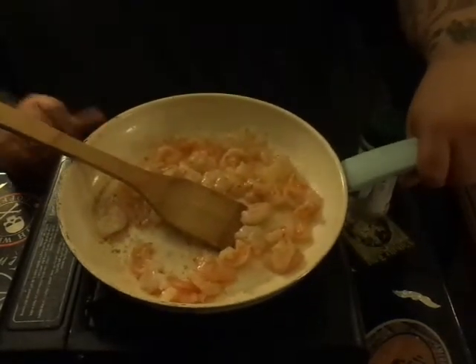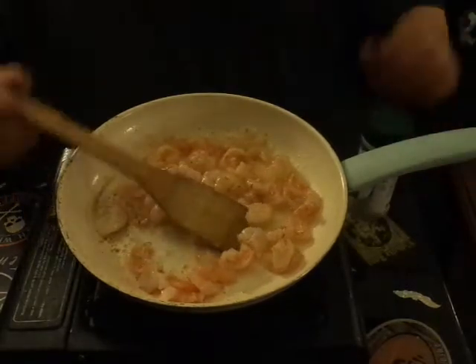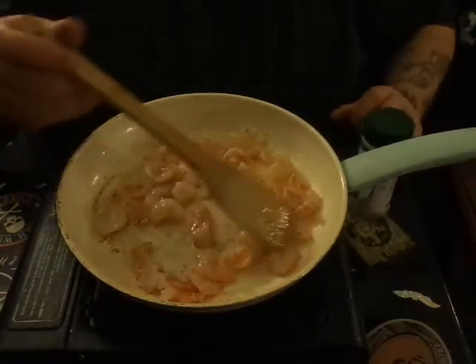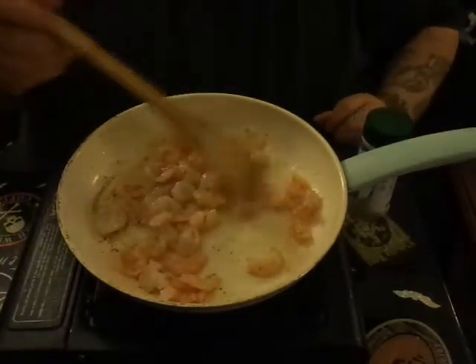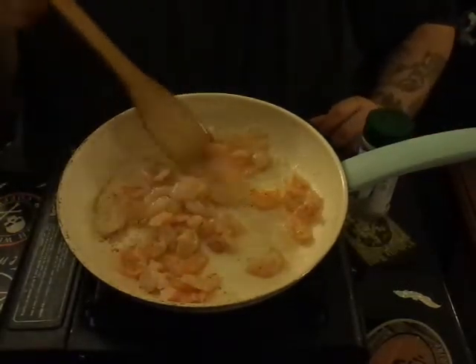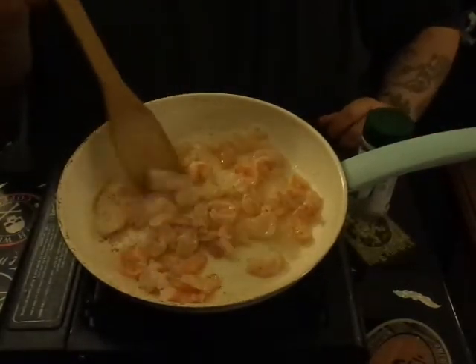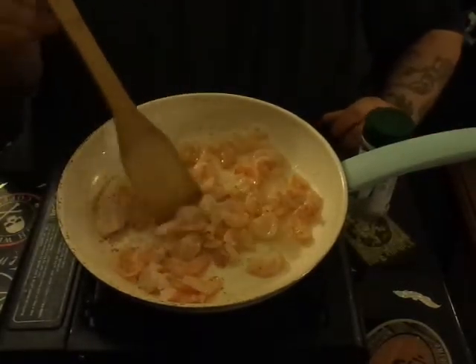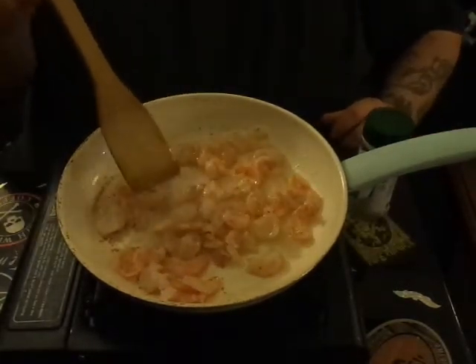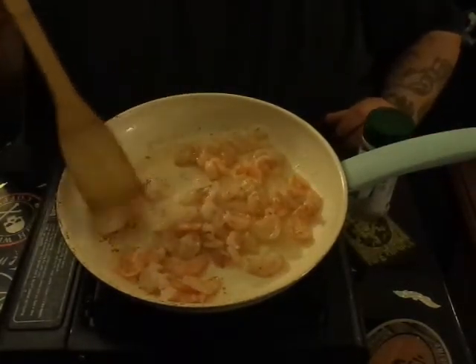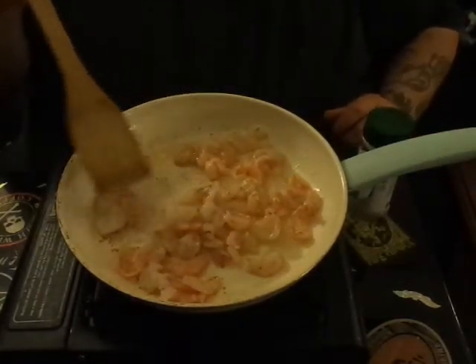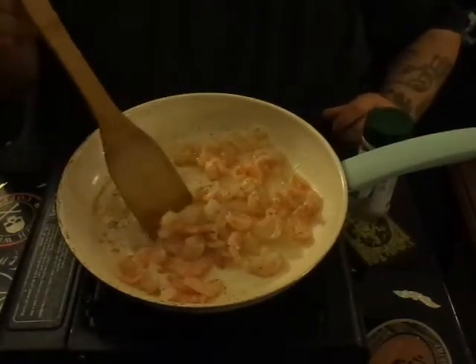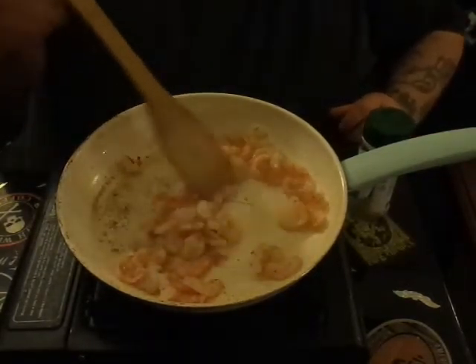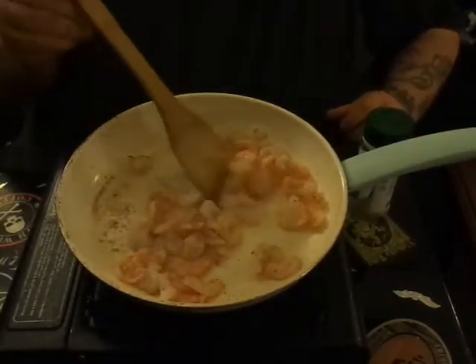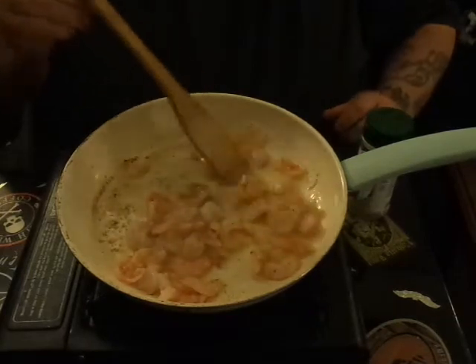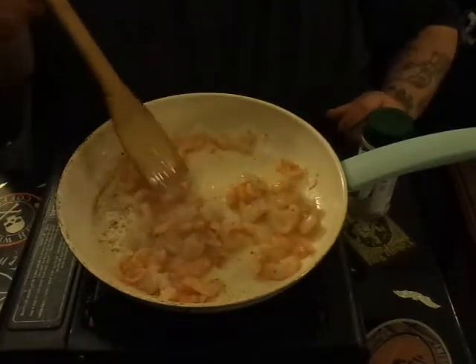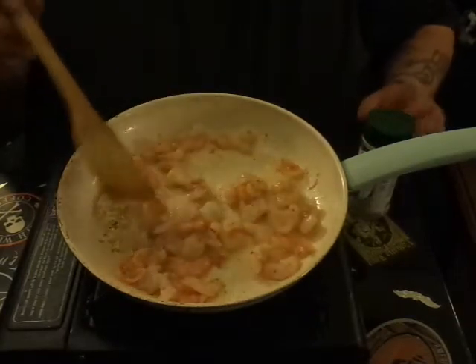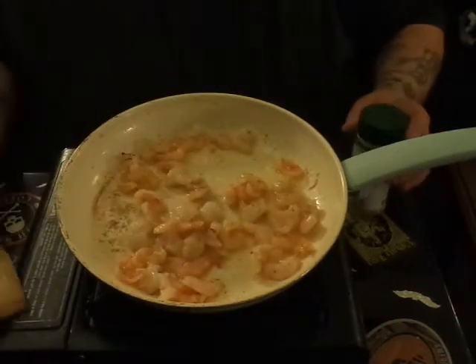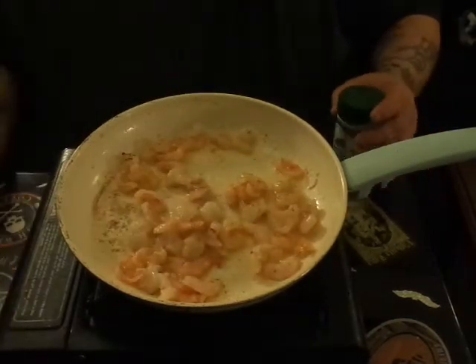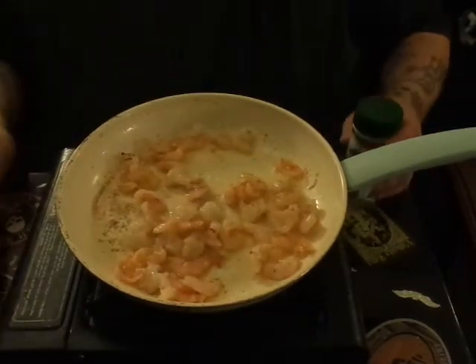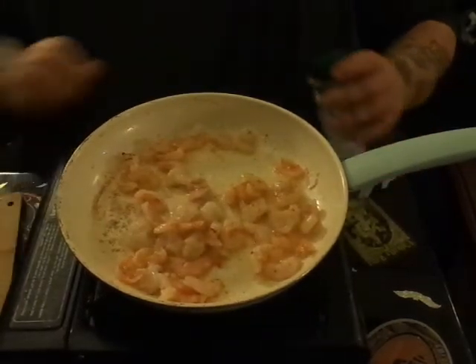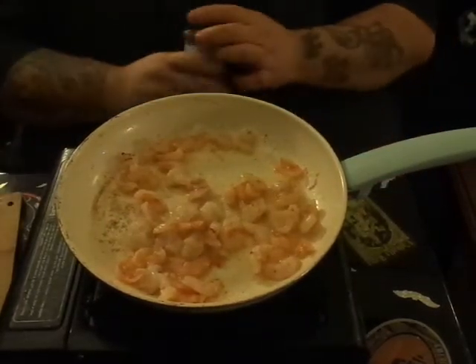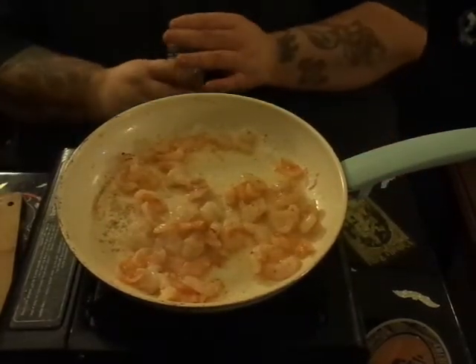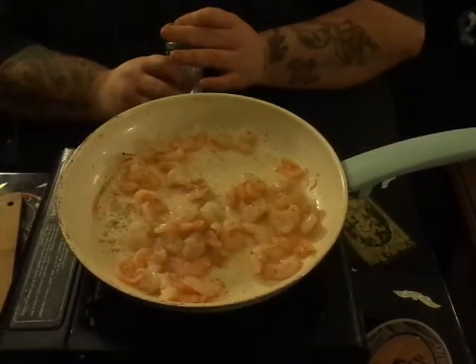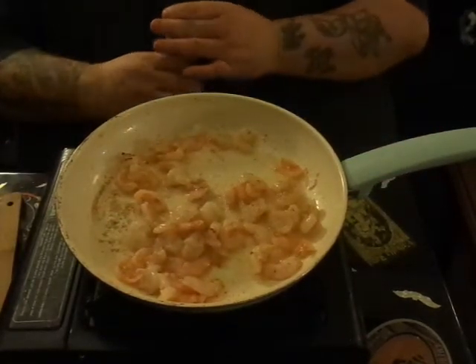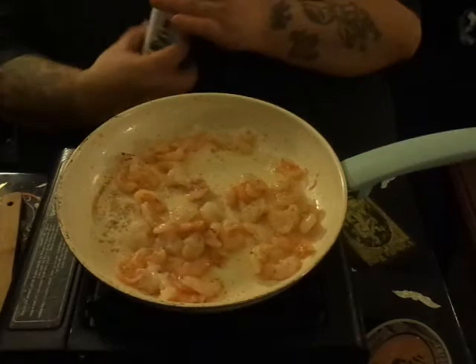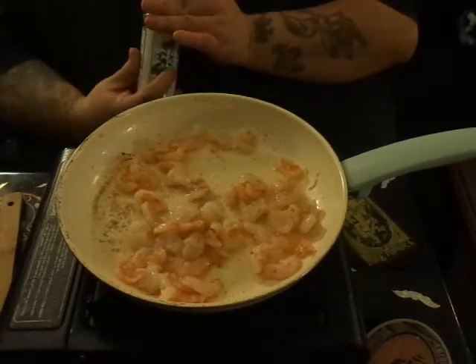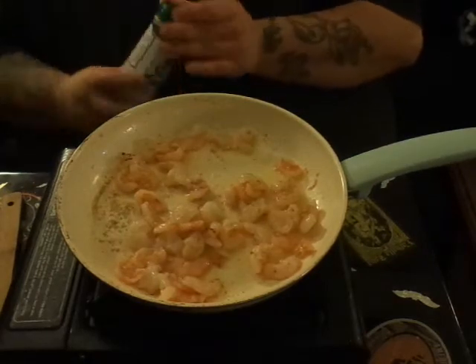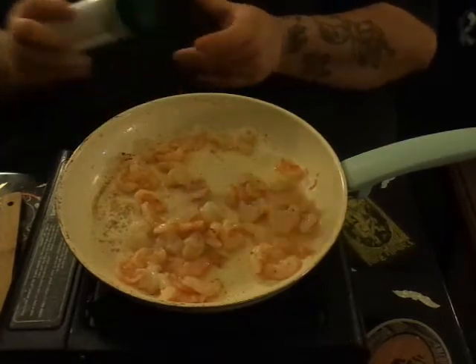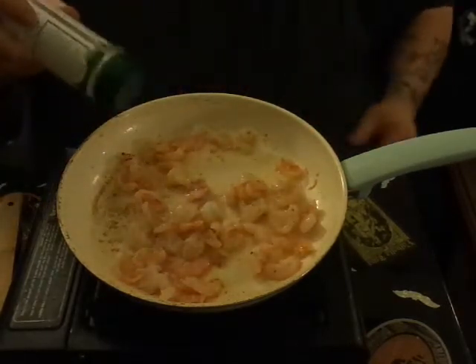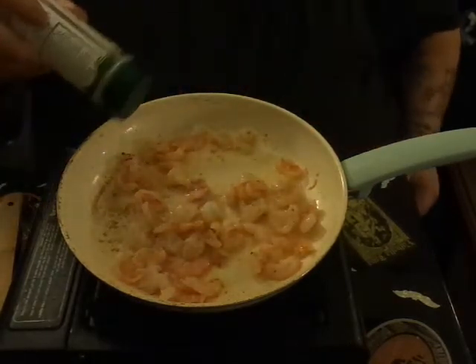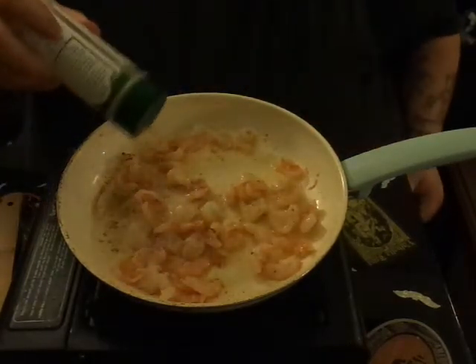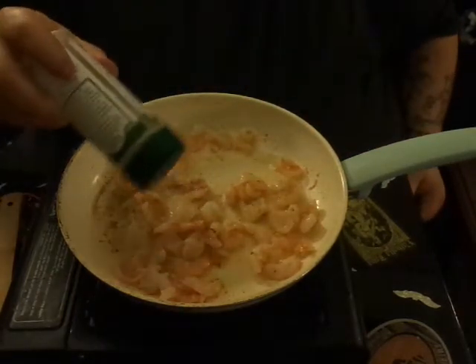You want your shrimp to get kind of pink and start to brown up a little bit. They'll get those pretty little brown bits, and then what we're gonna do is shake on some of this Everglades here, real quick, just to get things started.